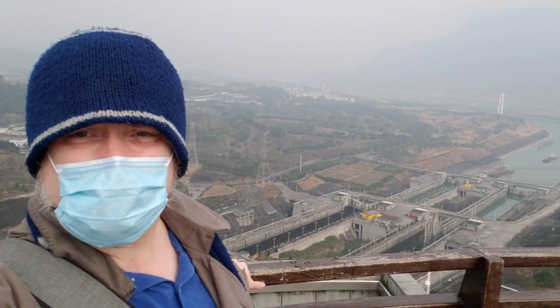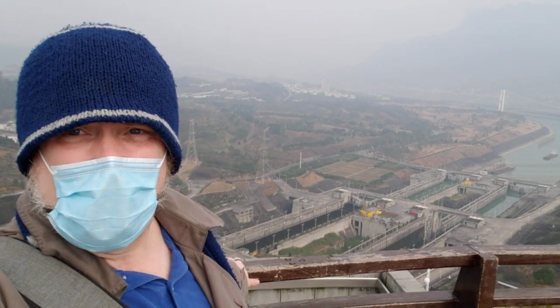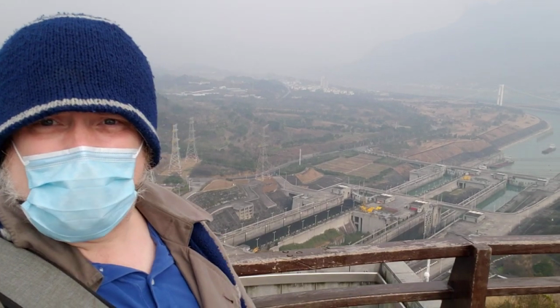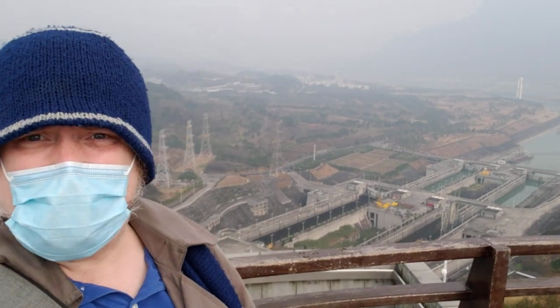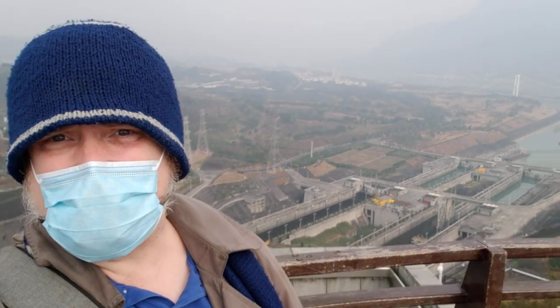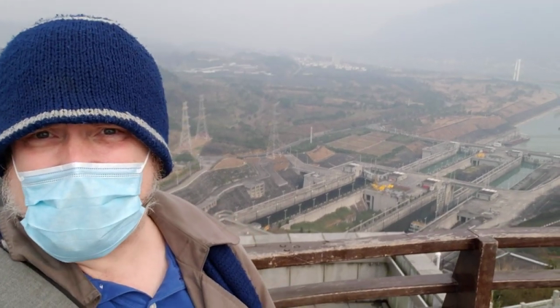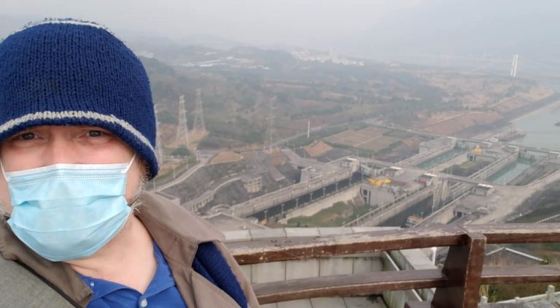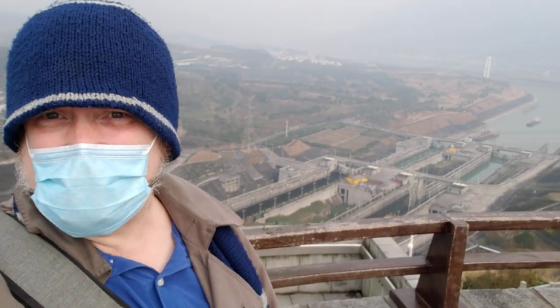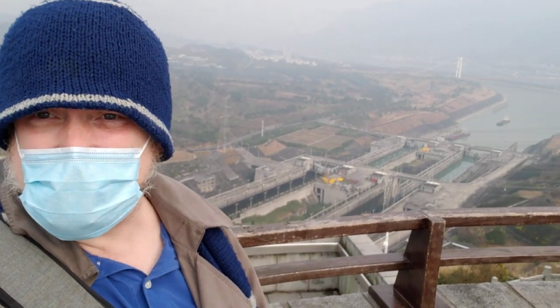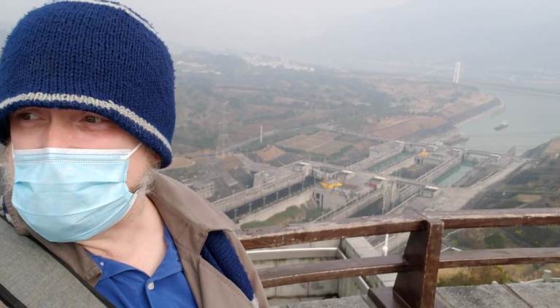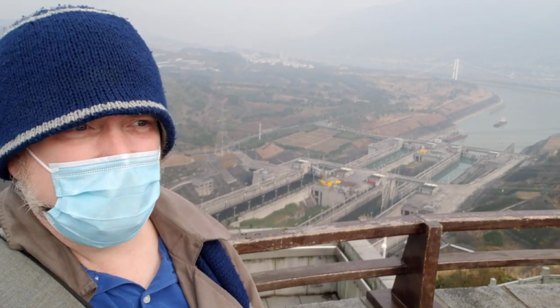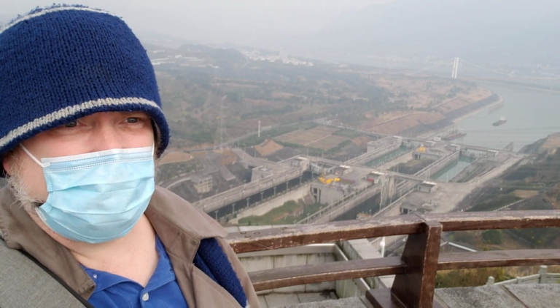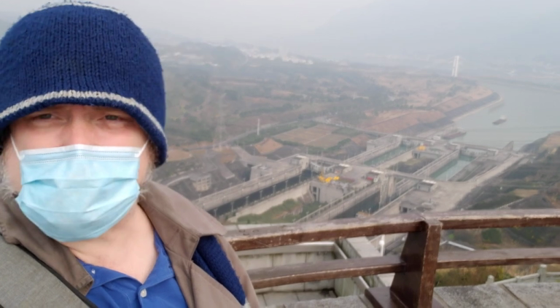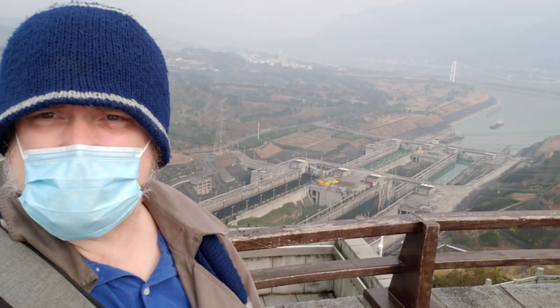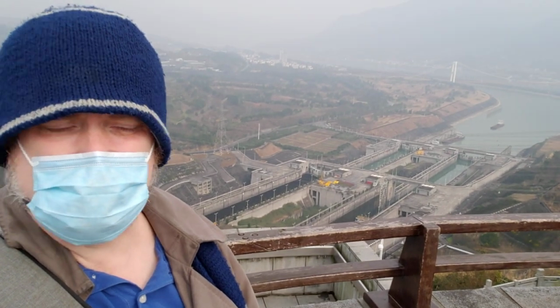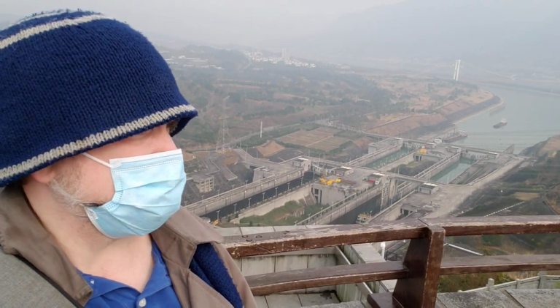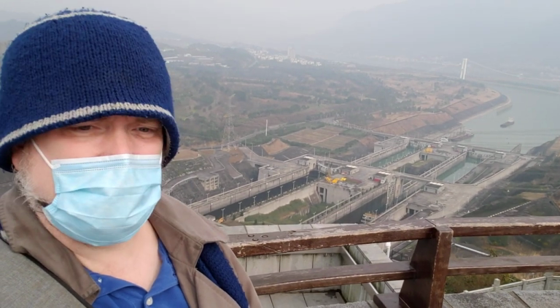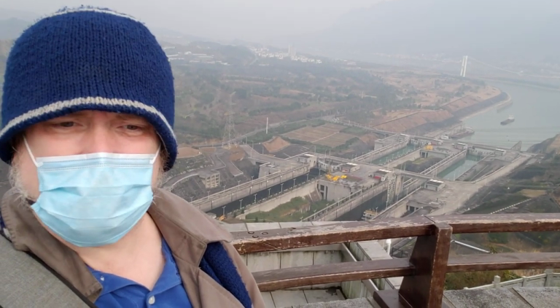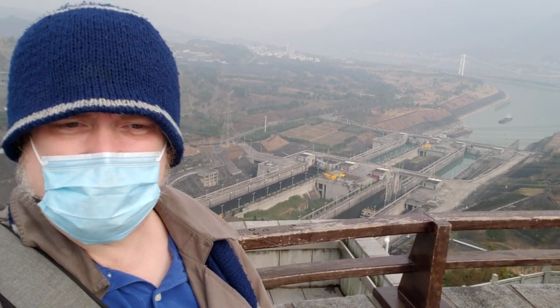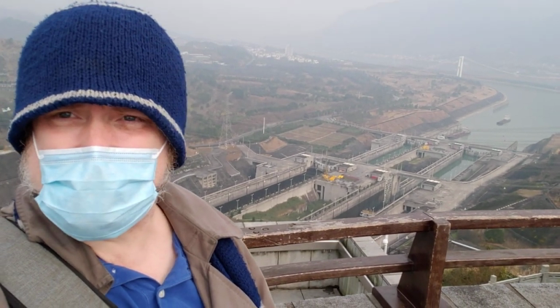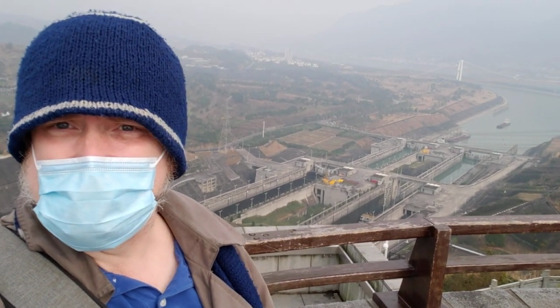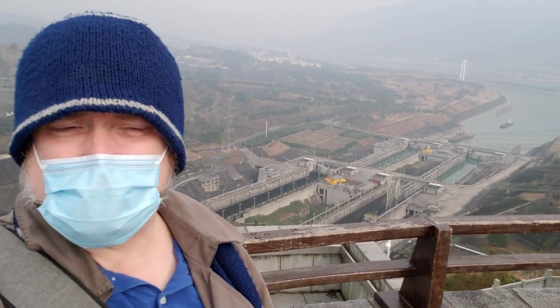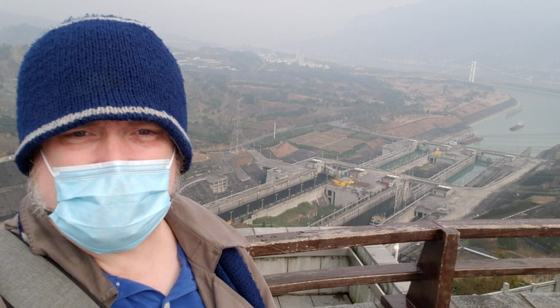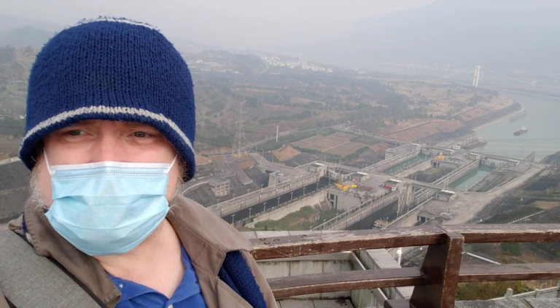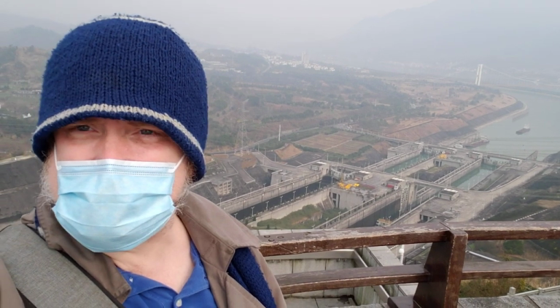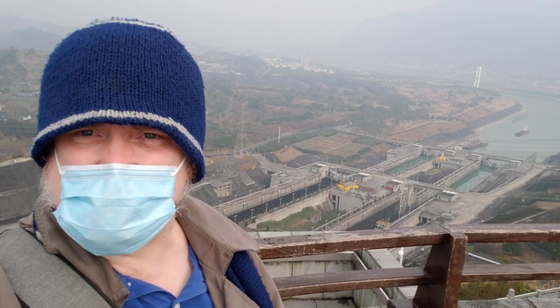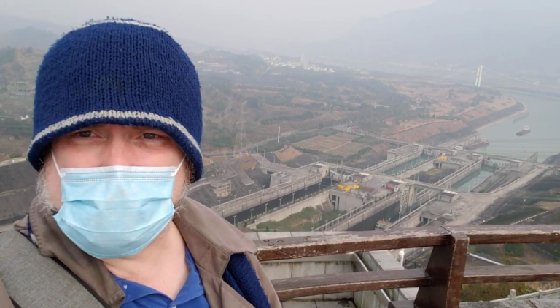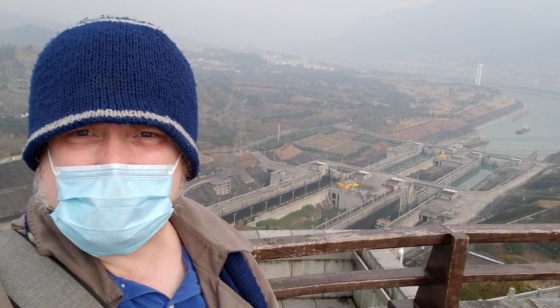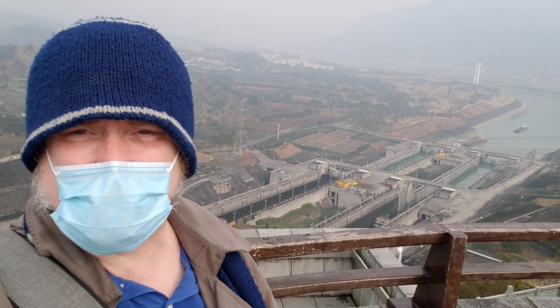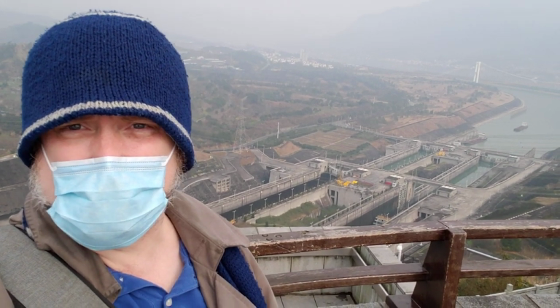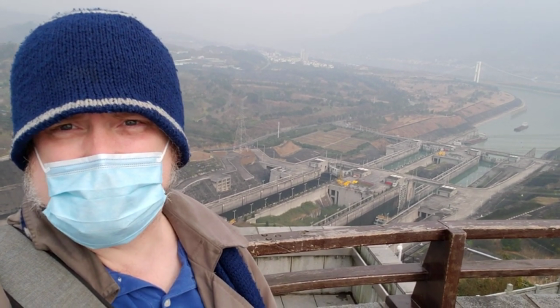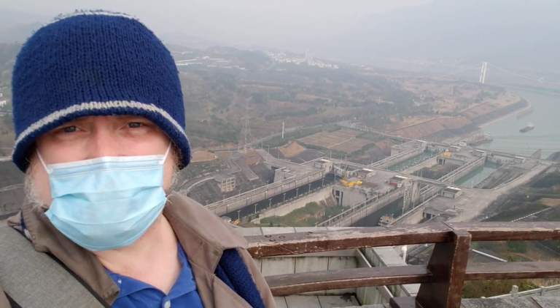All right, here at the very tippy top of the Observation Mountain — or Hill, or something. This is the scenic spot where you can see the entire Three Gorges Dam project.